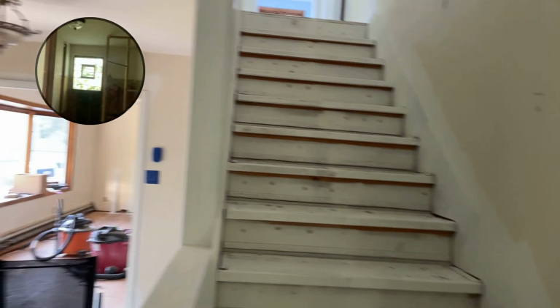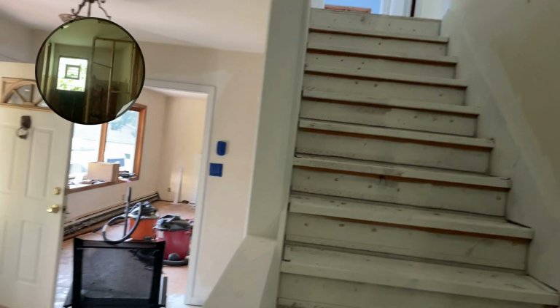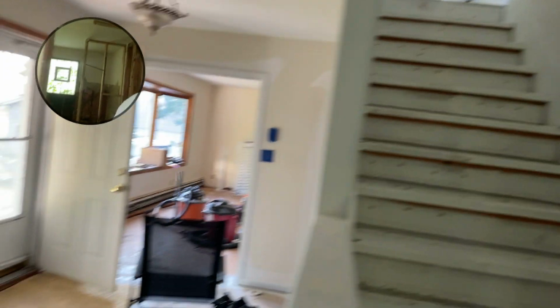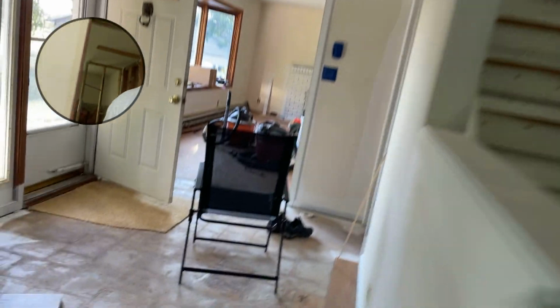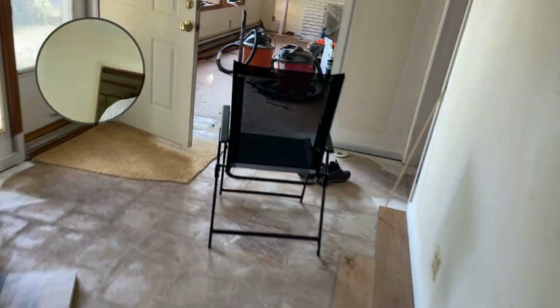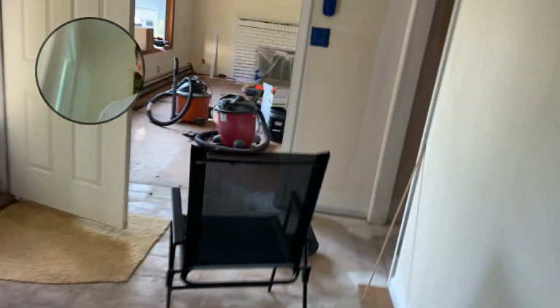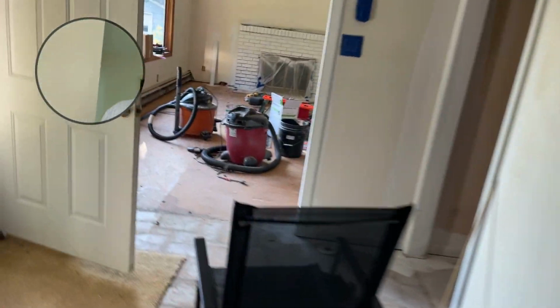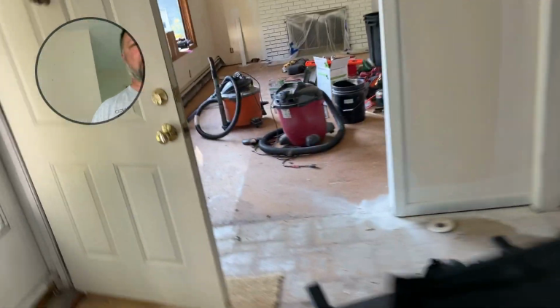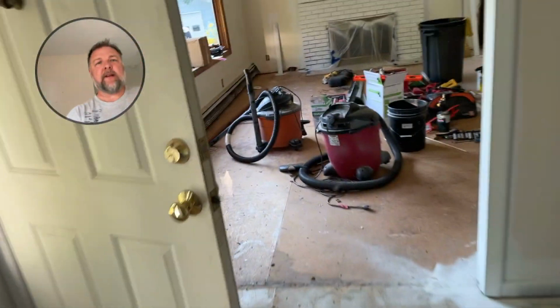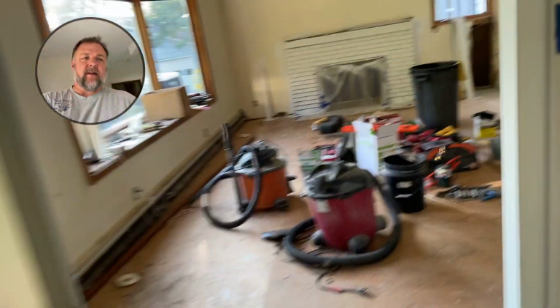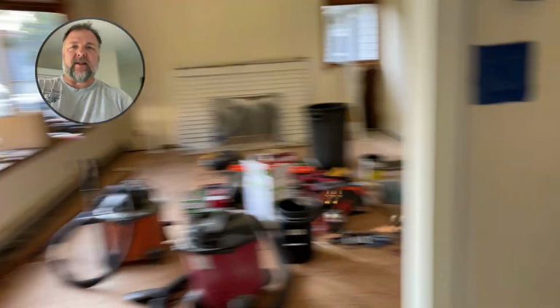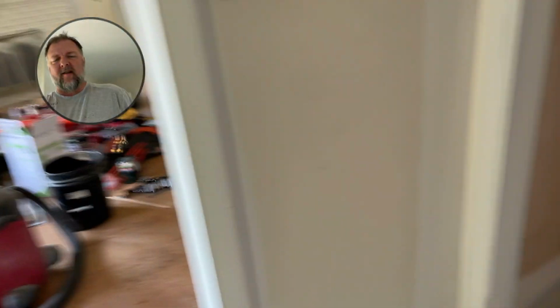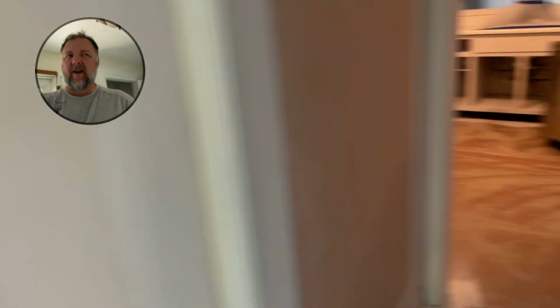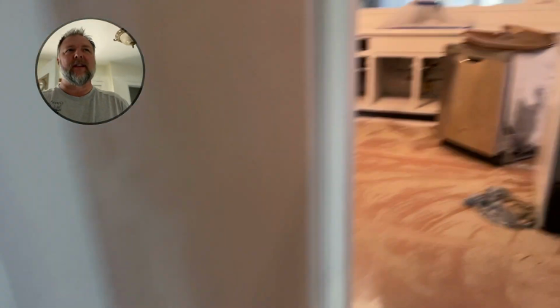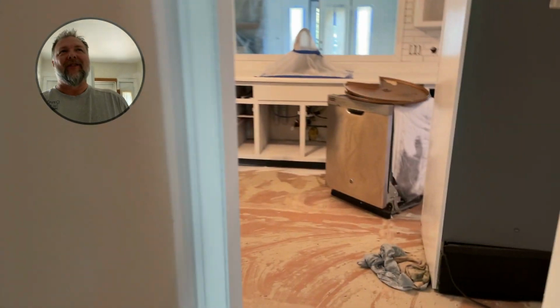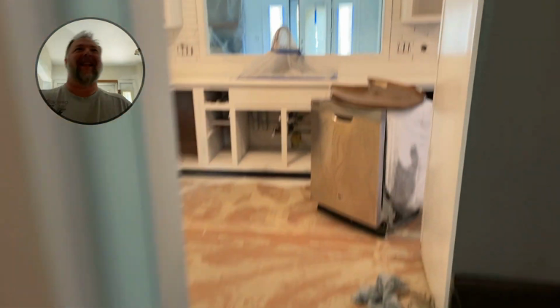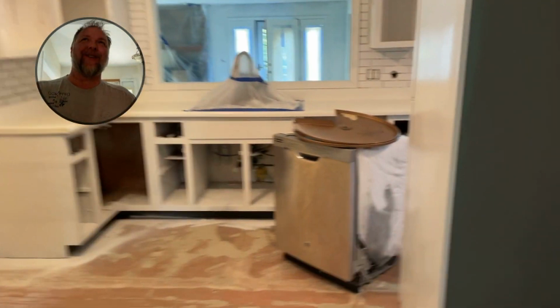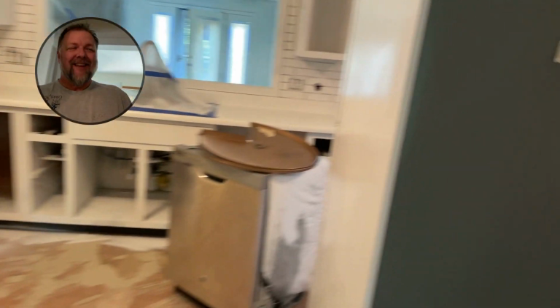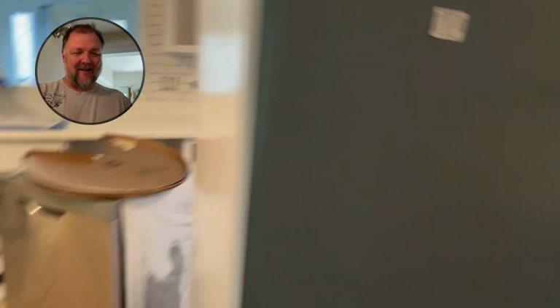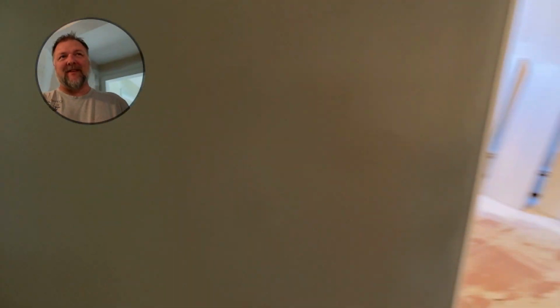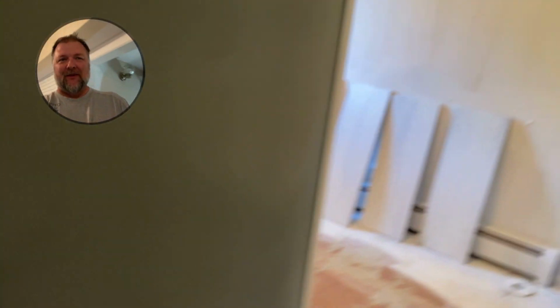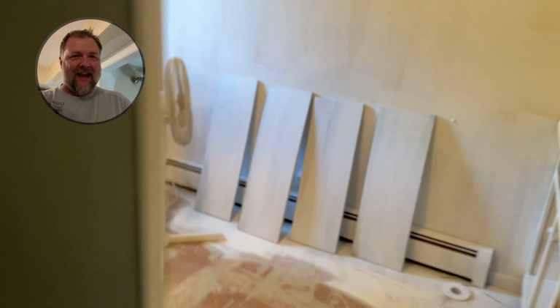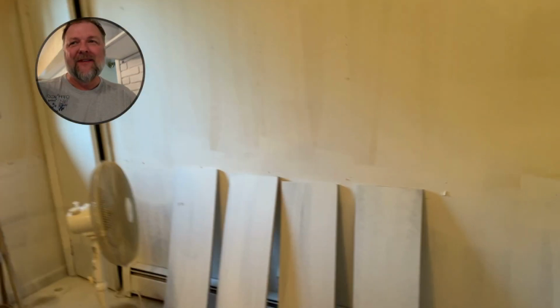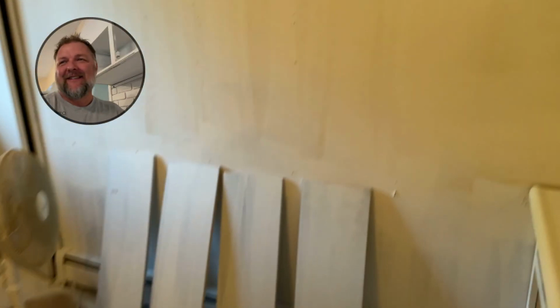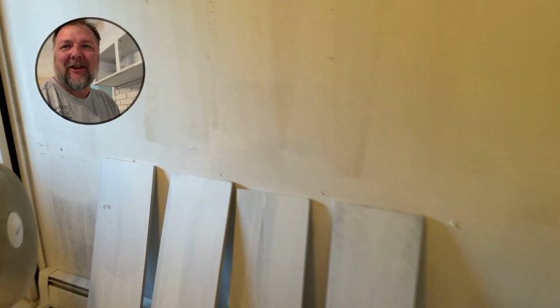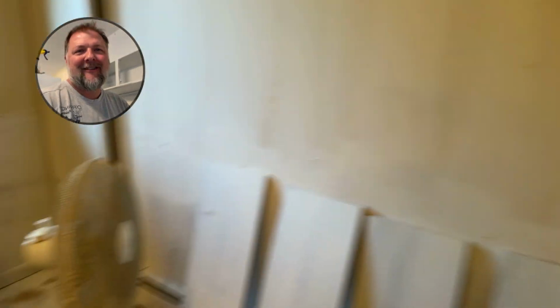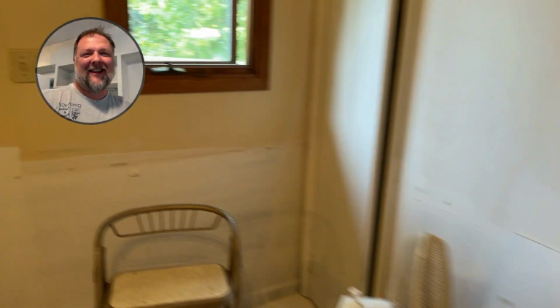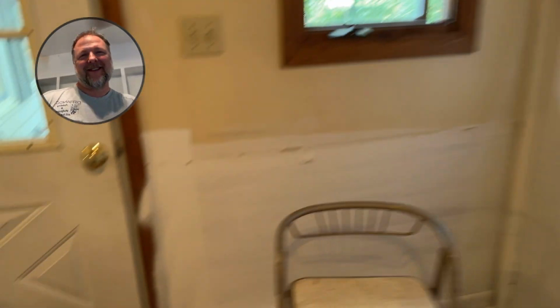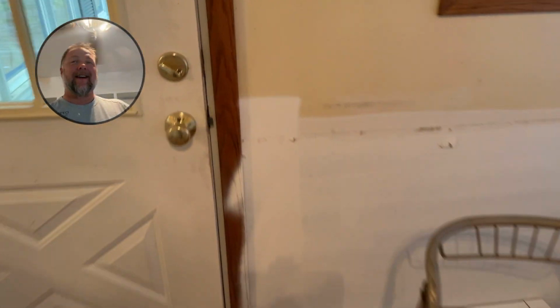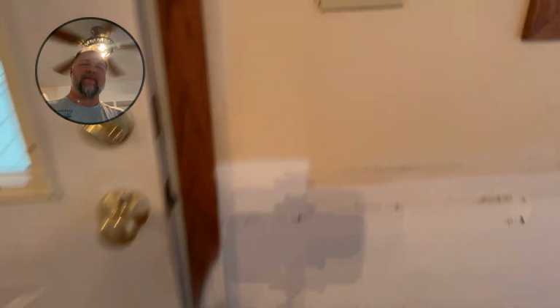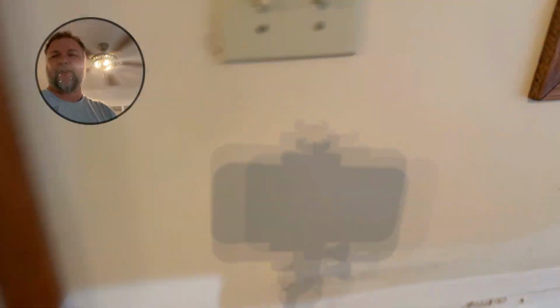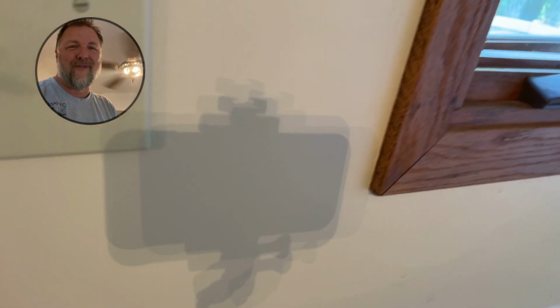Everything else has been primed upstairs — we've already seen that. Outside, cutting down a couple things here and there as we go; there's just a lot to do. Running the business and doing this on the side is taking me a little longer than I thought it was going to take, honestly, but that's okay. It's part of the fun.